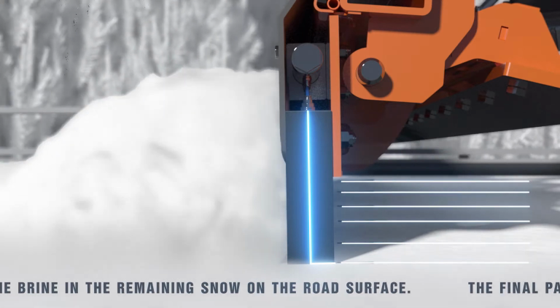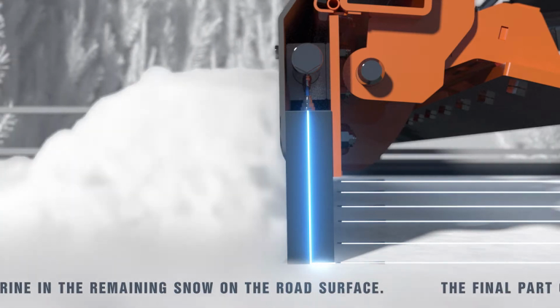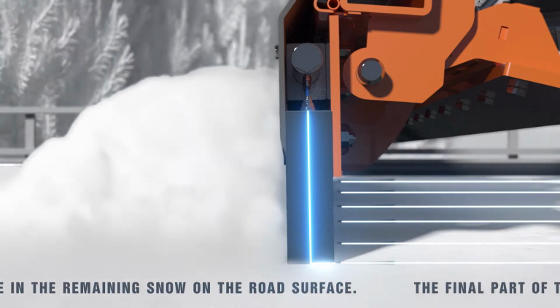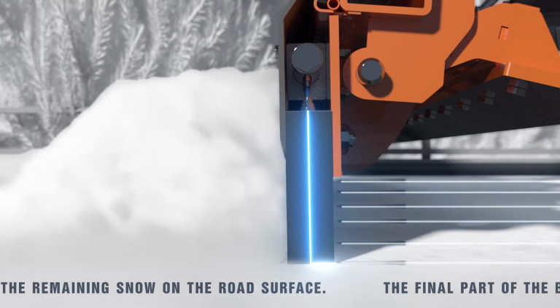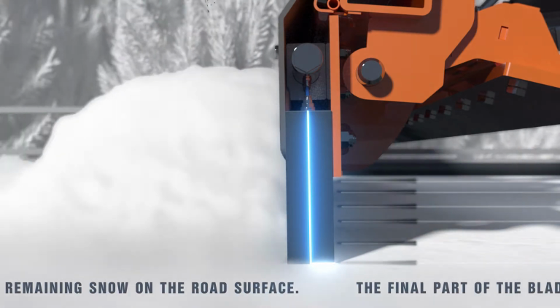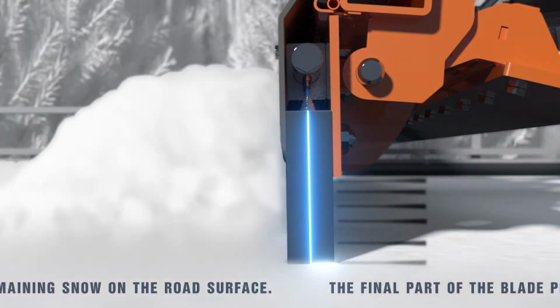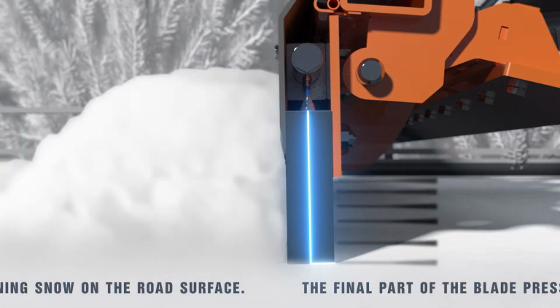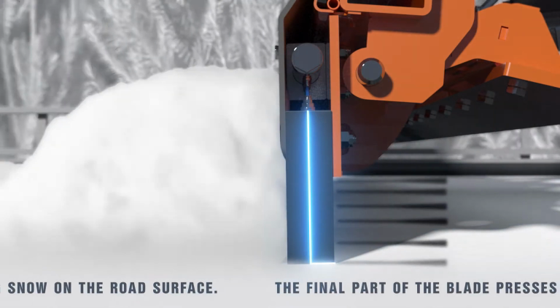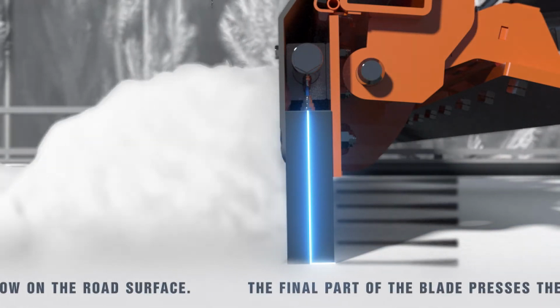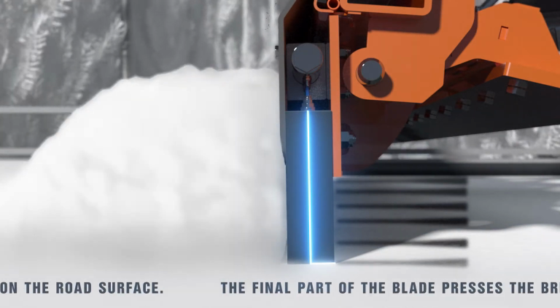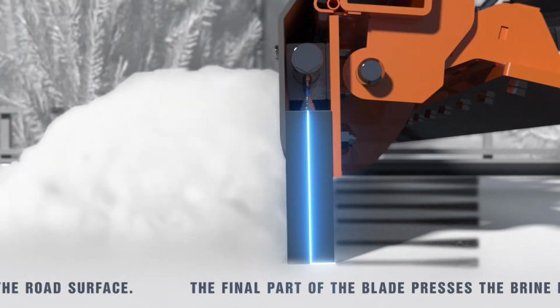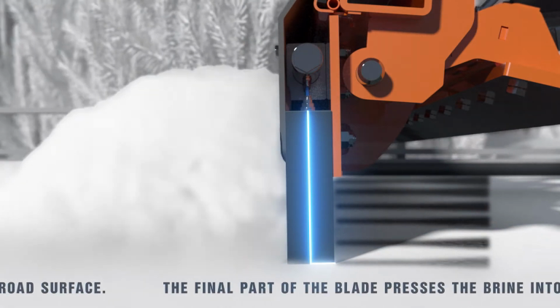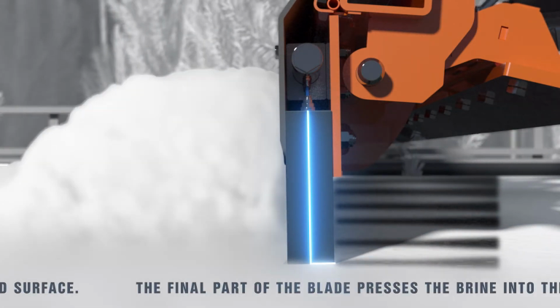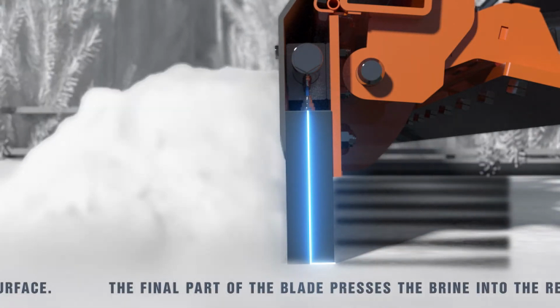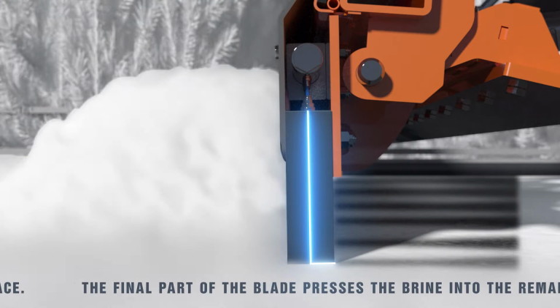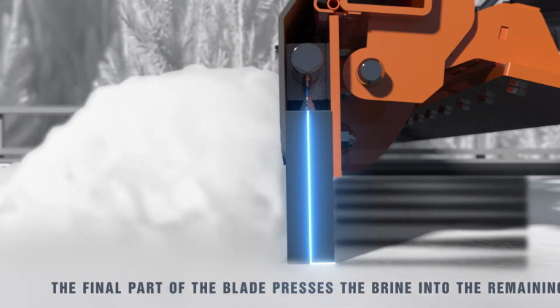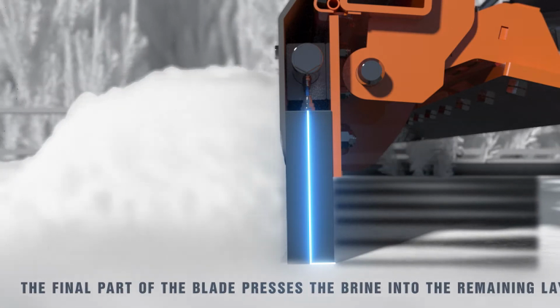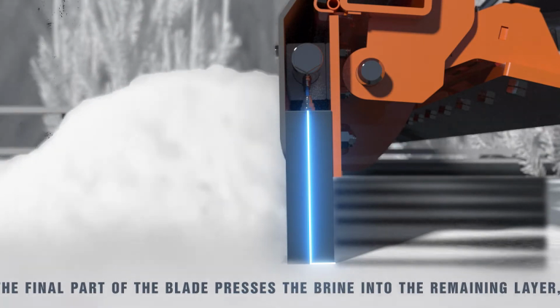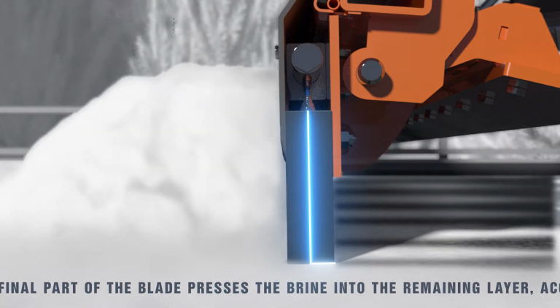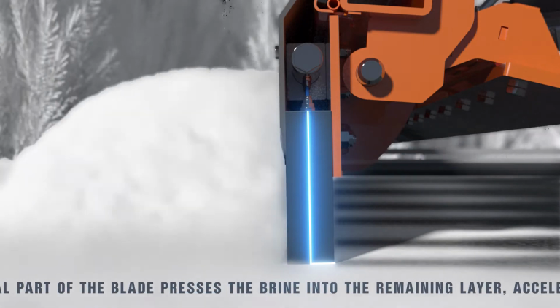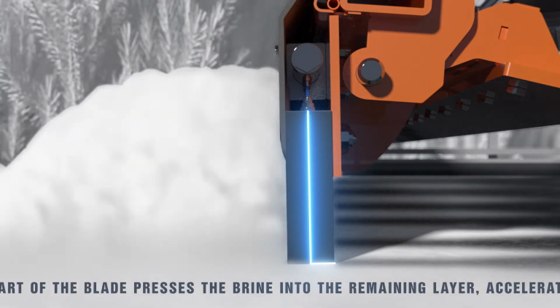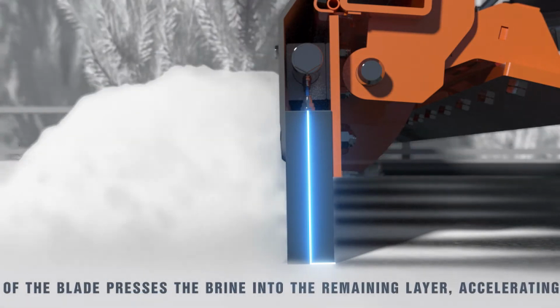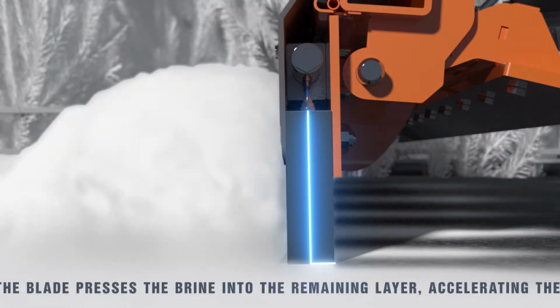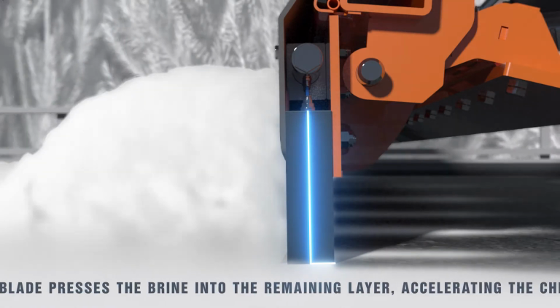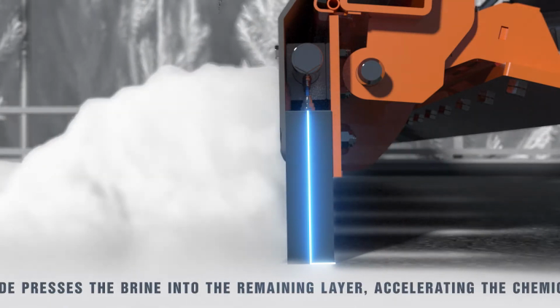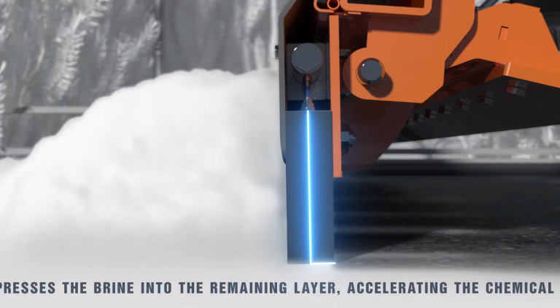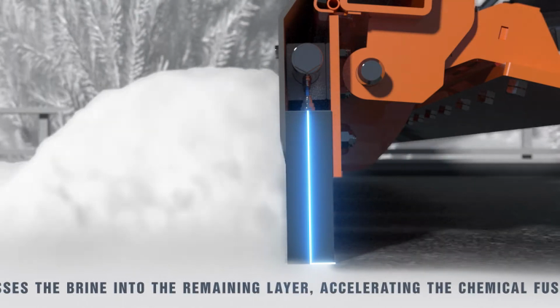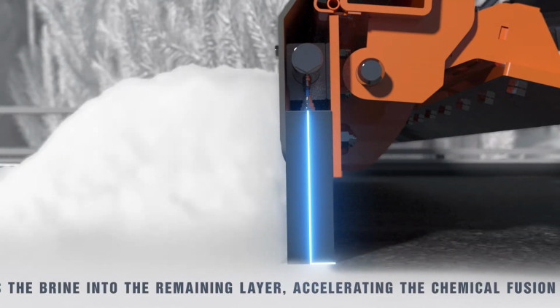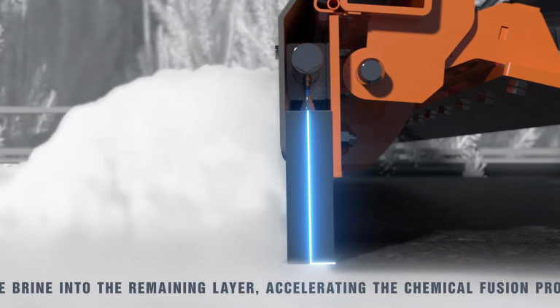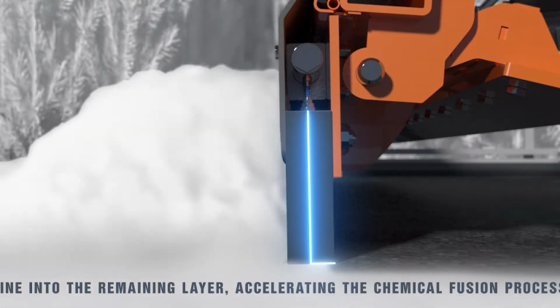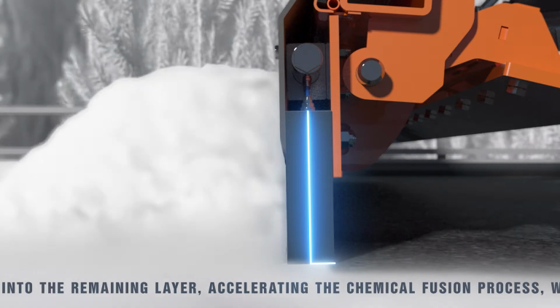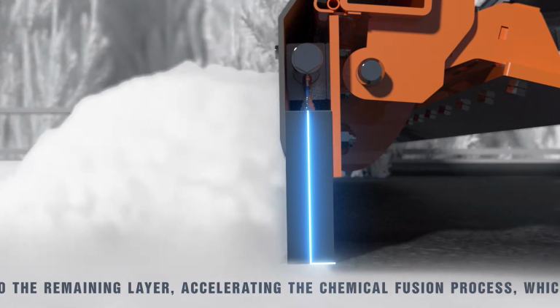The brine is injected just before pressing the residue onto the surface. The final part of the blade then presses the brine into the remaining layer, accelerating the chemical fusion process which melts it instantly.